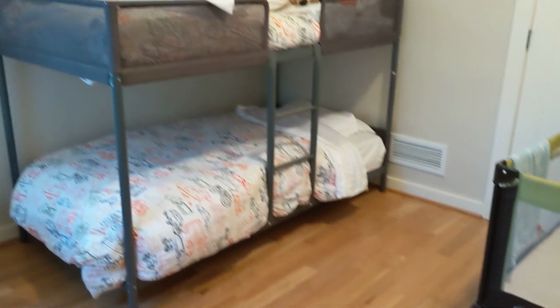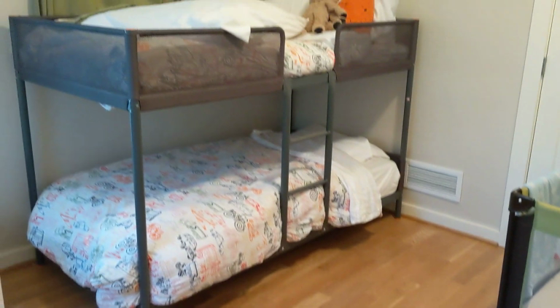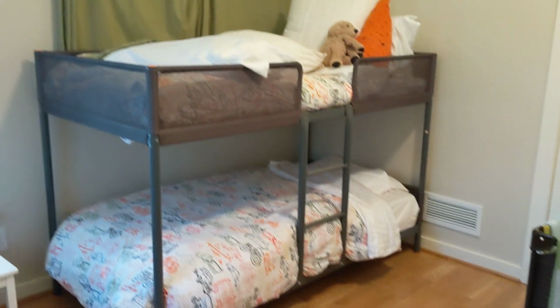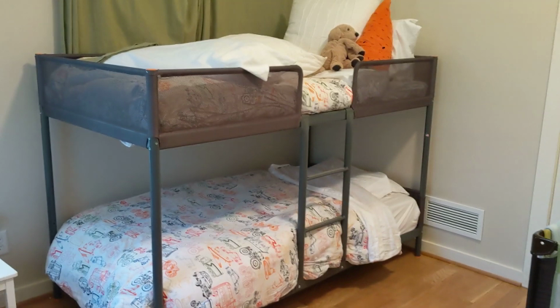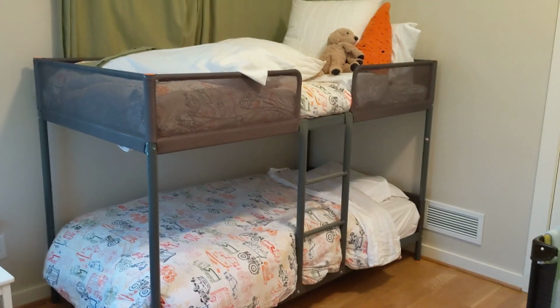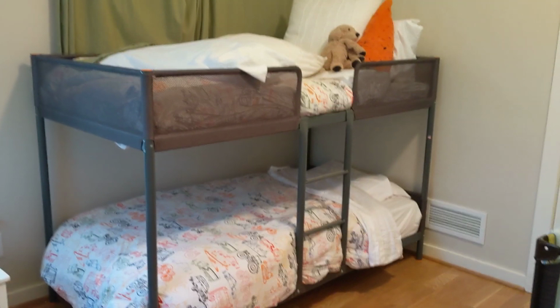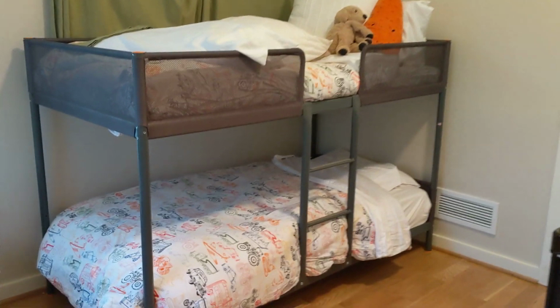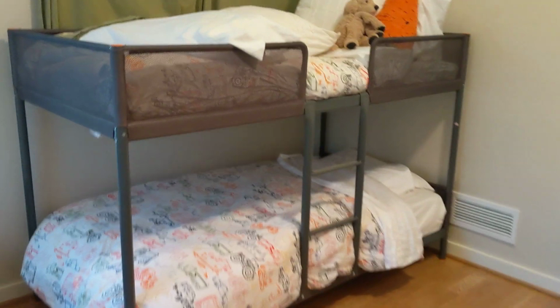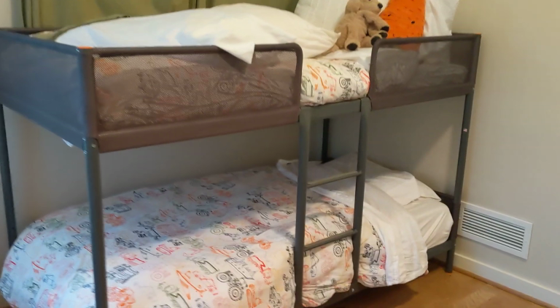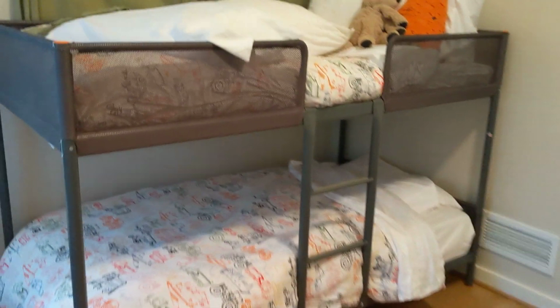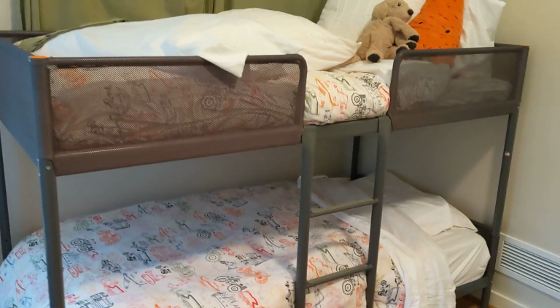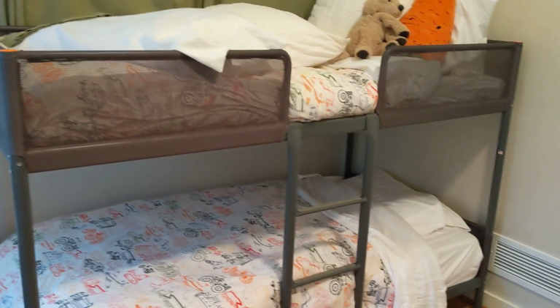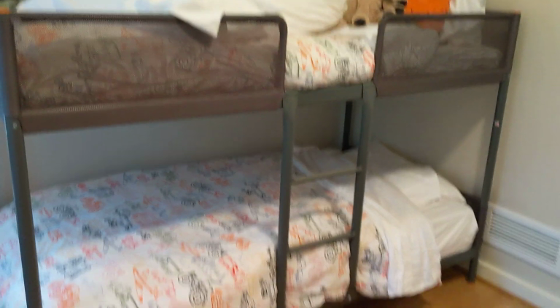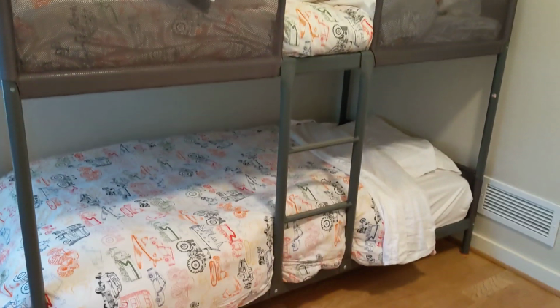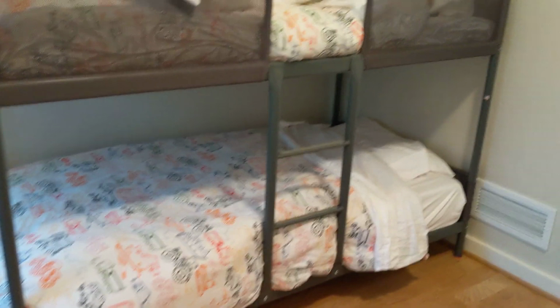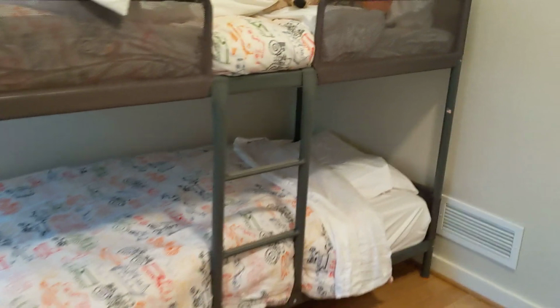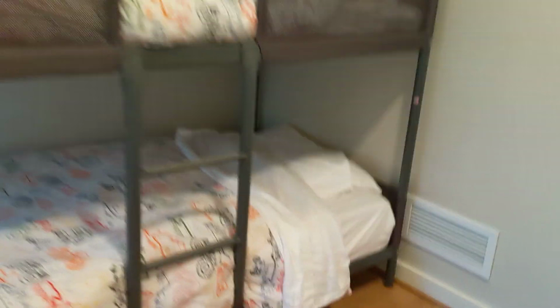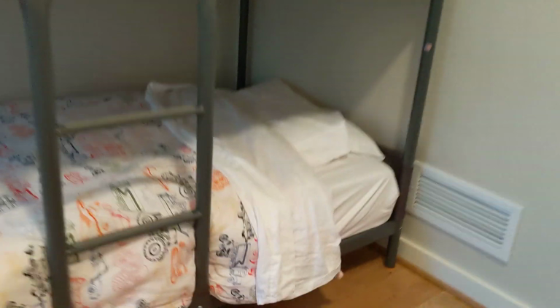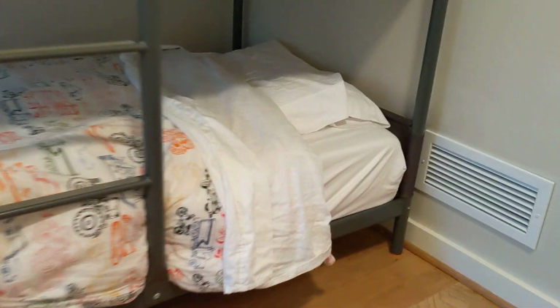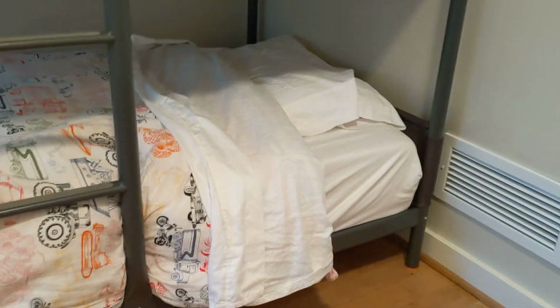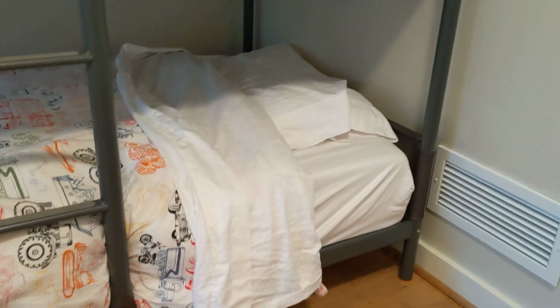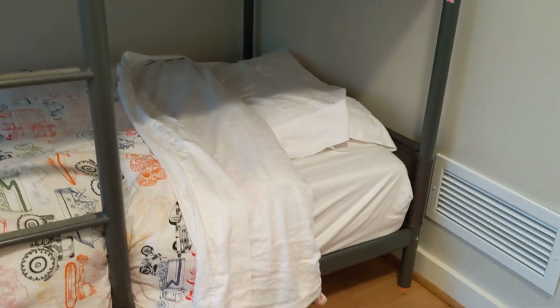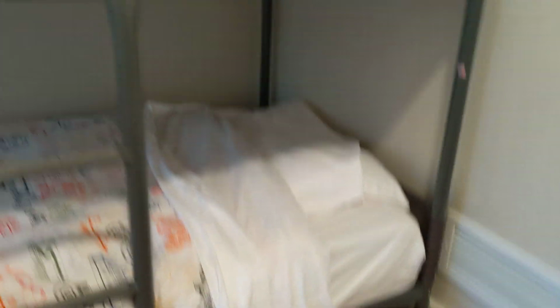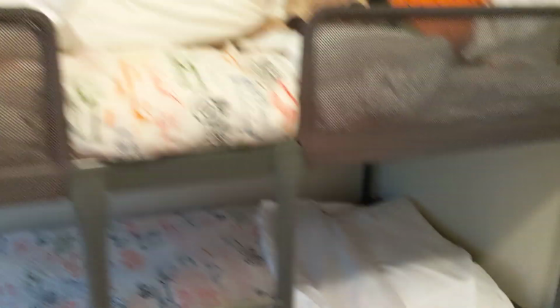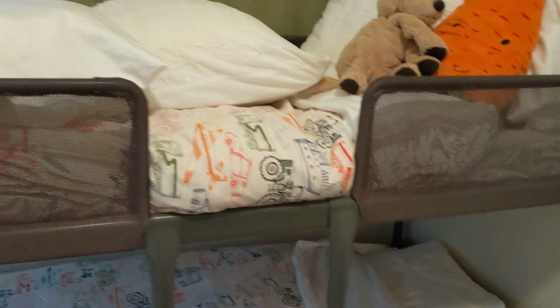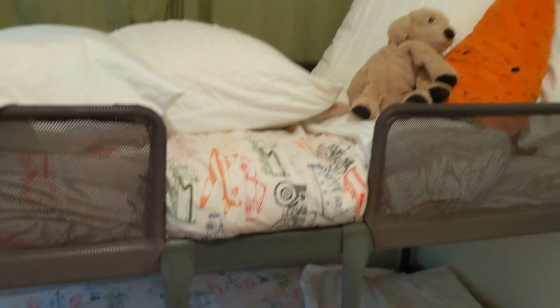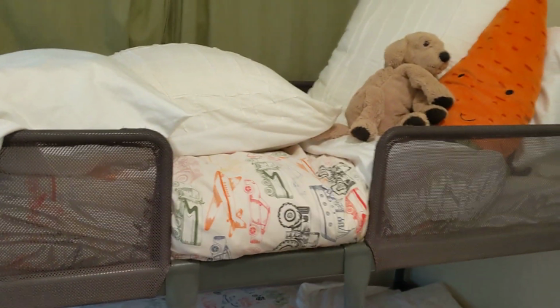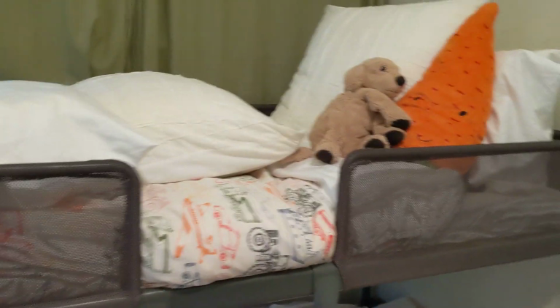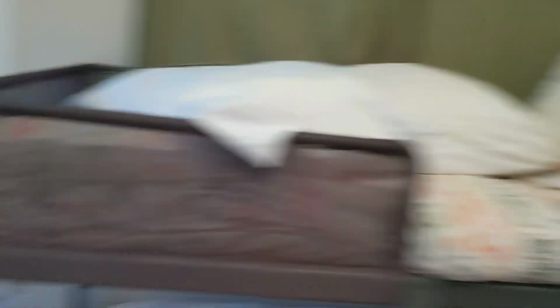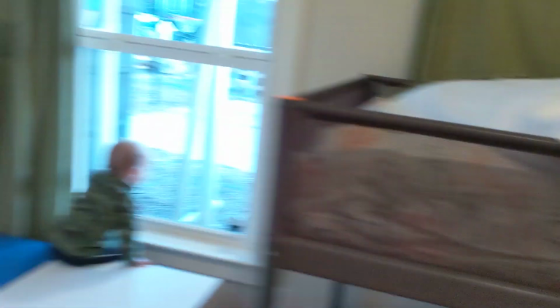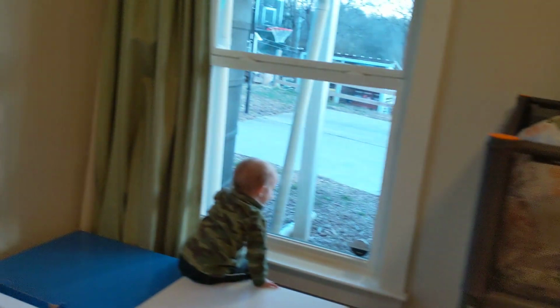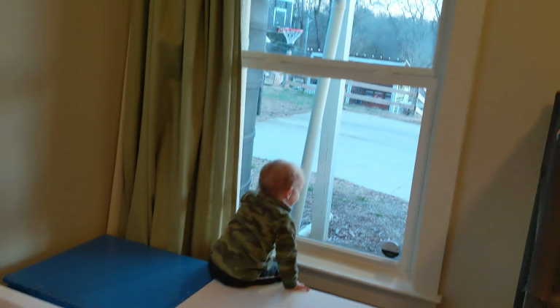I just wanted to show a quick video. These are the bunk beds. This one on the bottom is a Tuft and Needle — it's an awesome mattress. And then on the top we have an IKEA mattress.